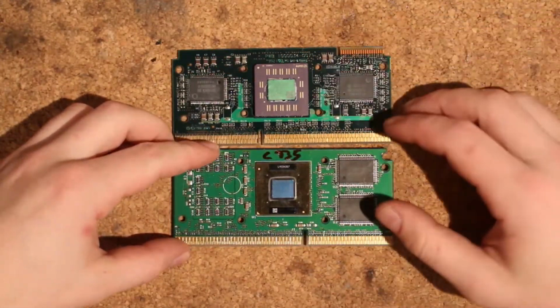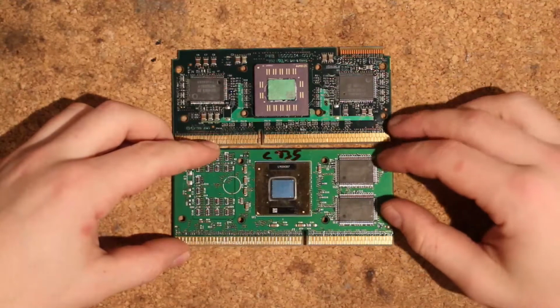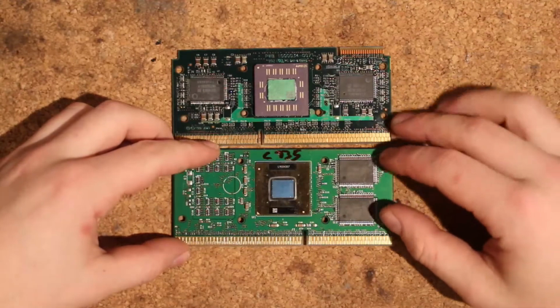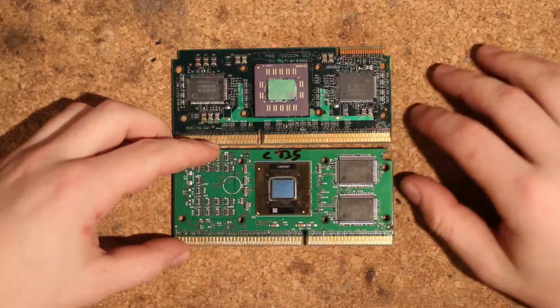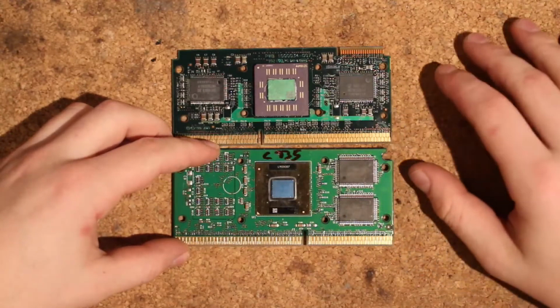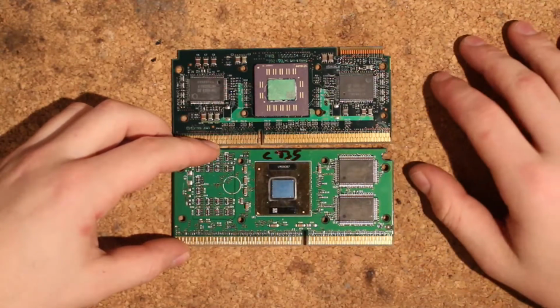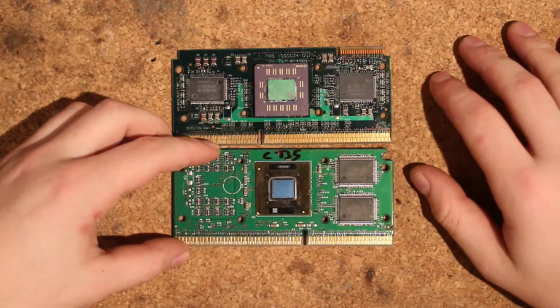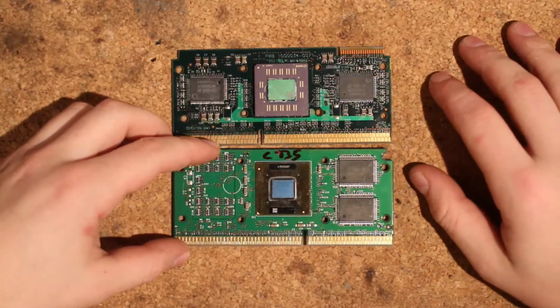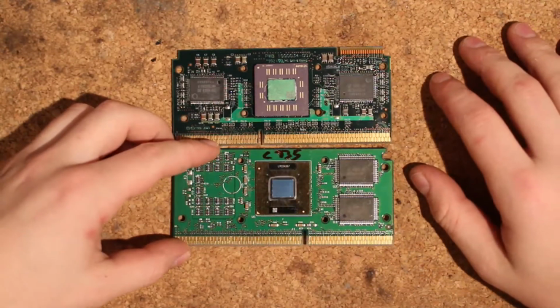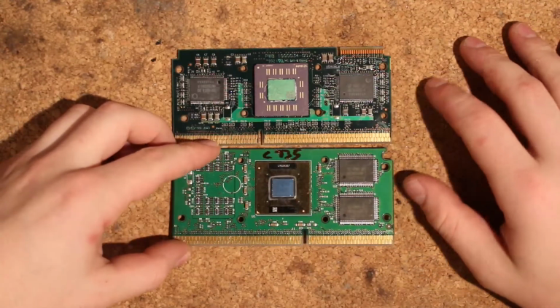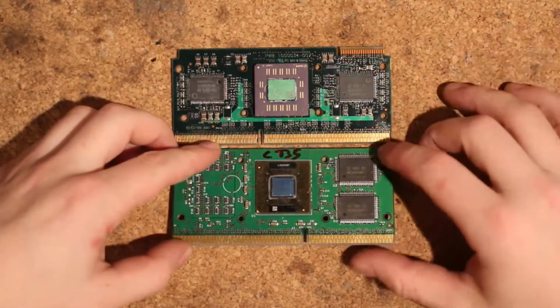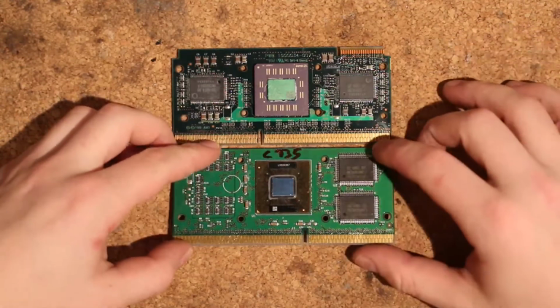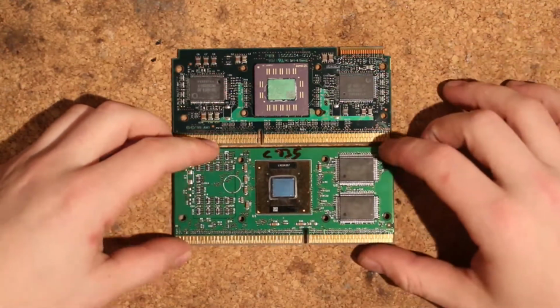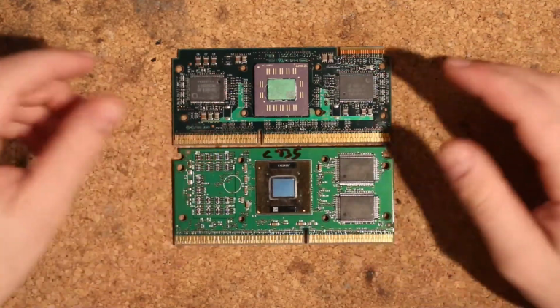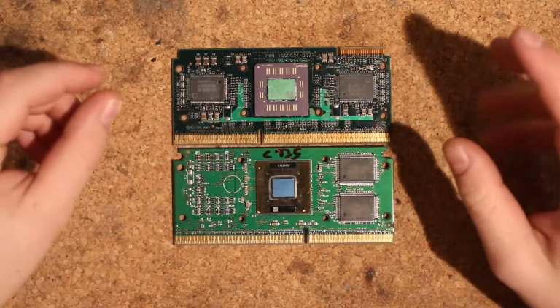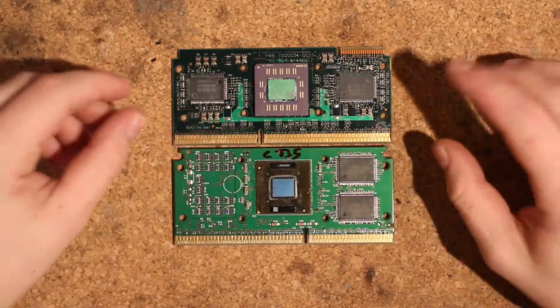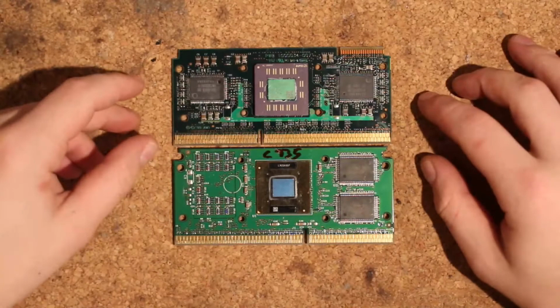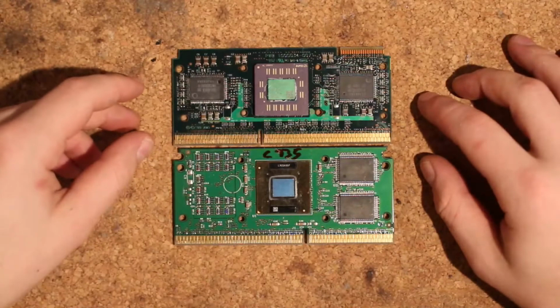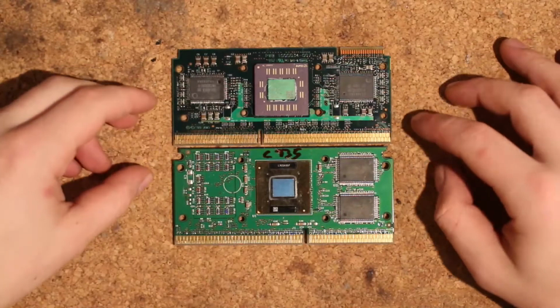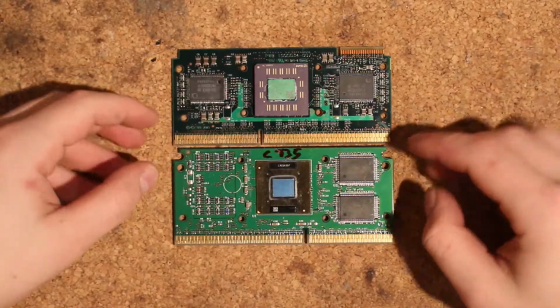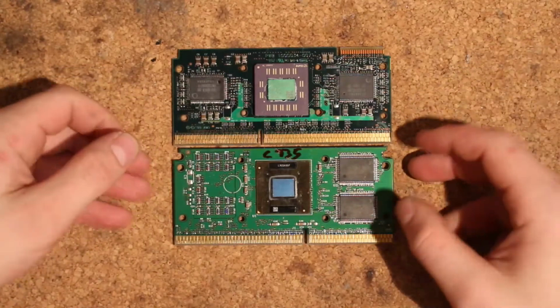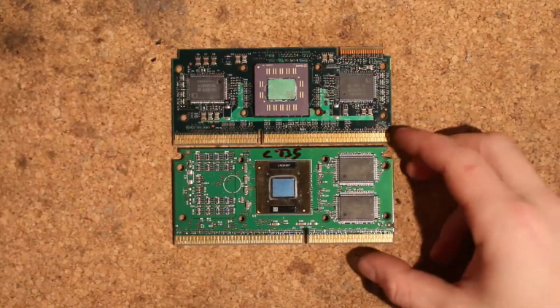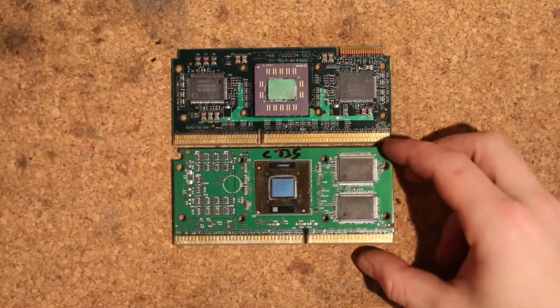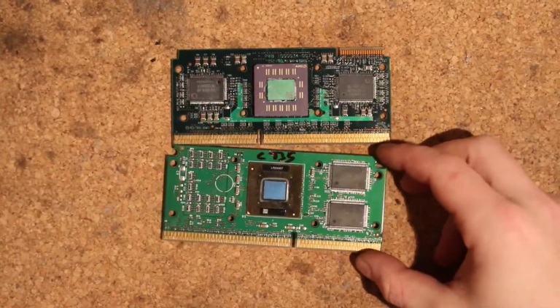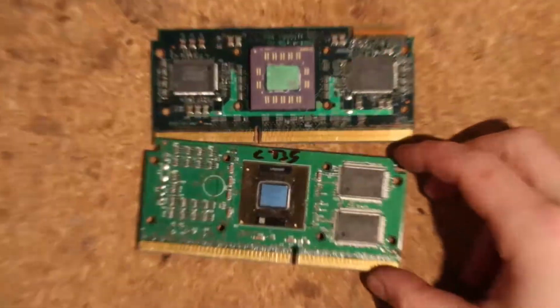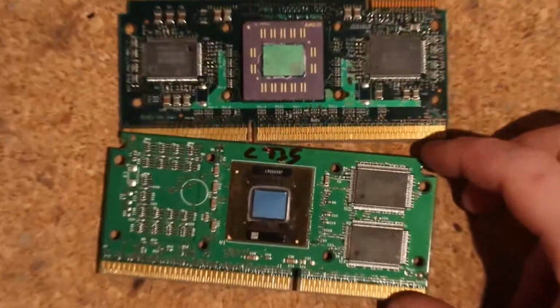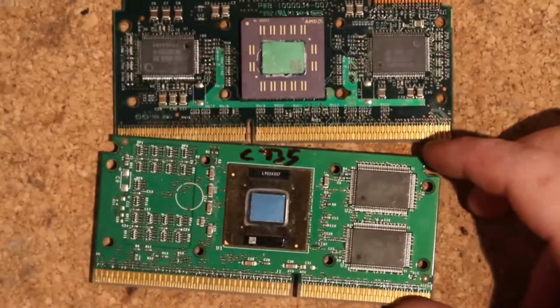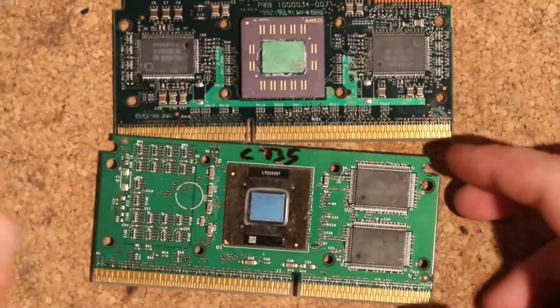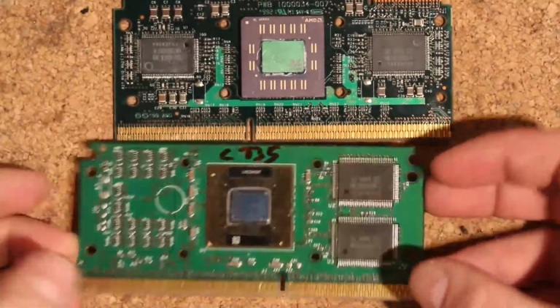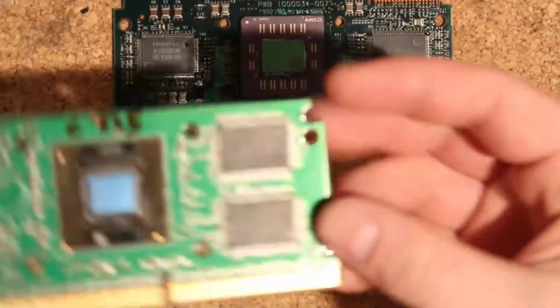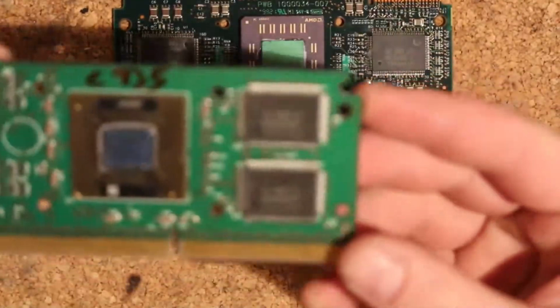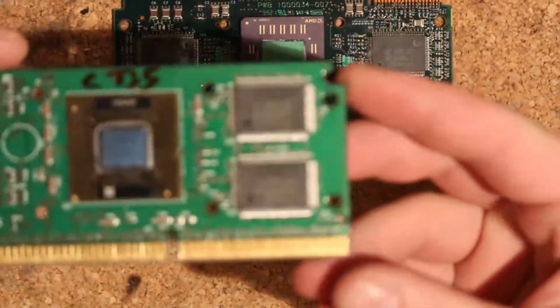They're also both 256 kilobit chips. So I think there is a slight chance that this actually works.